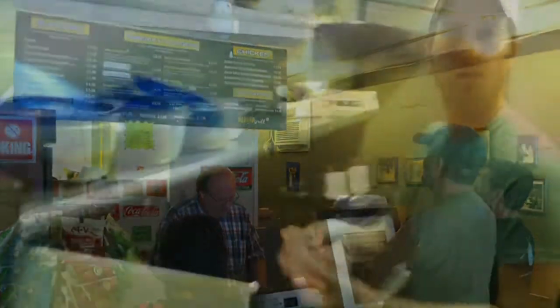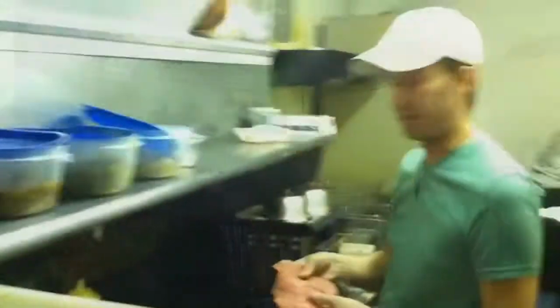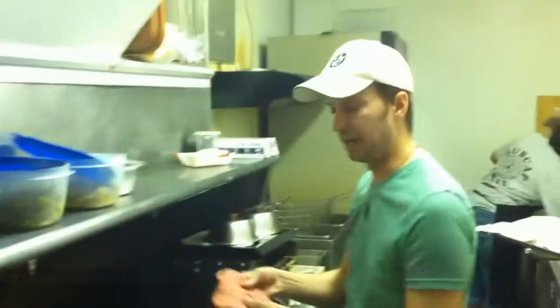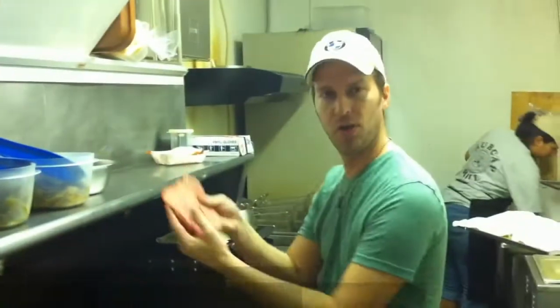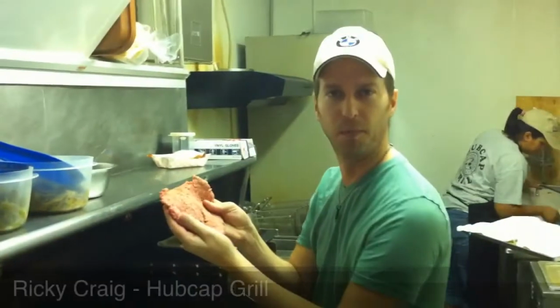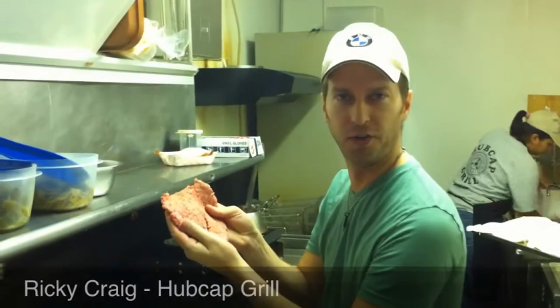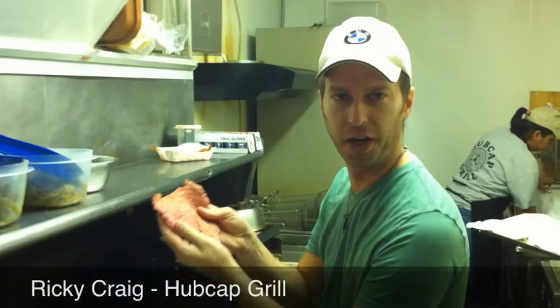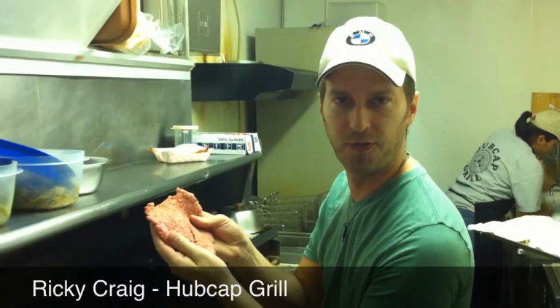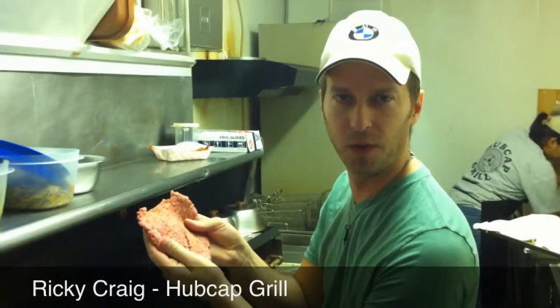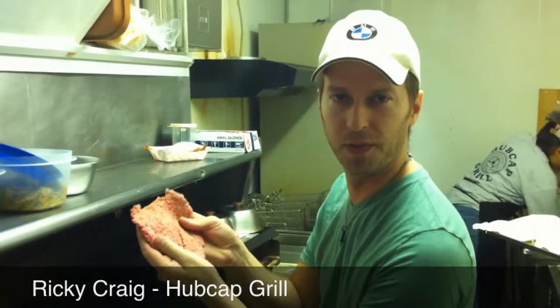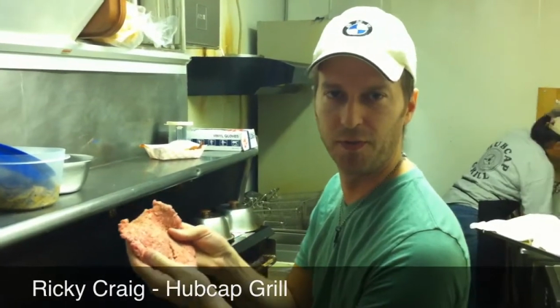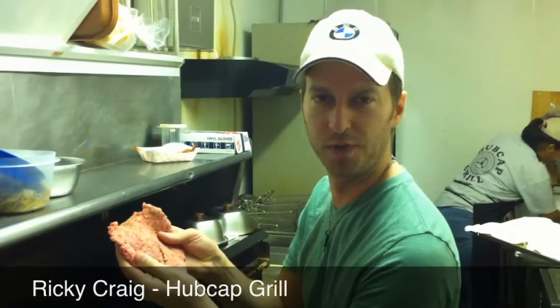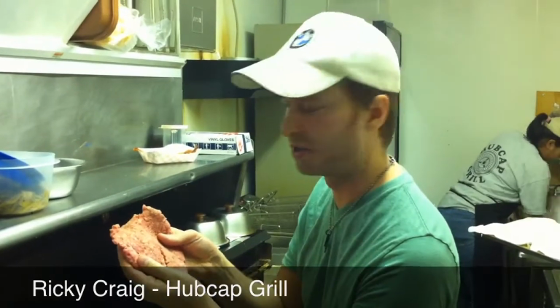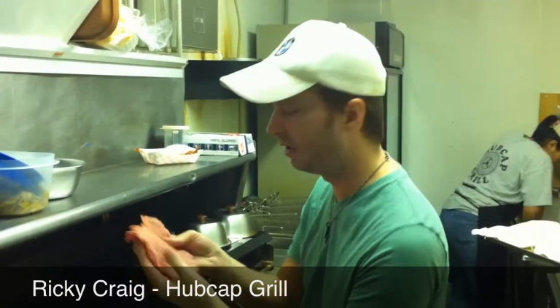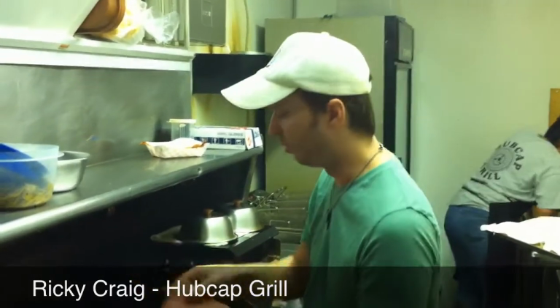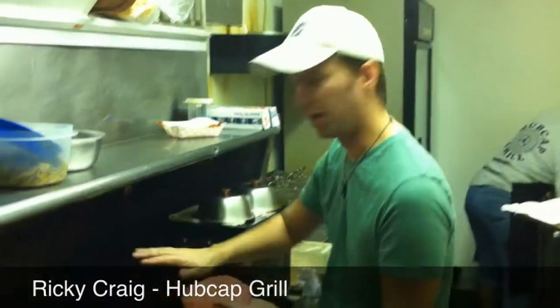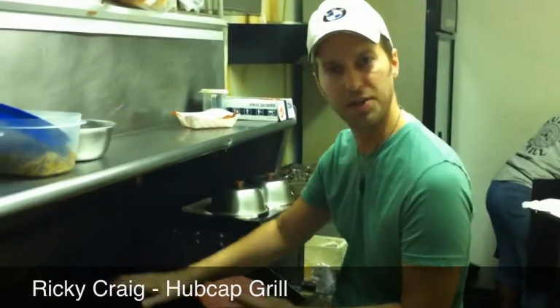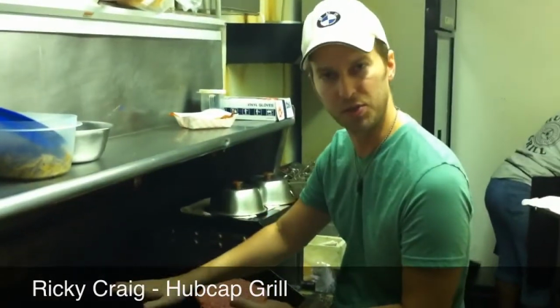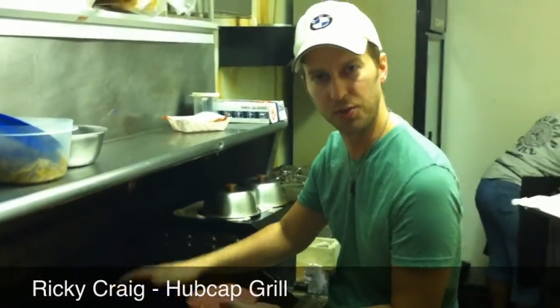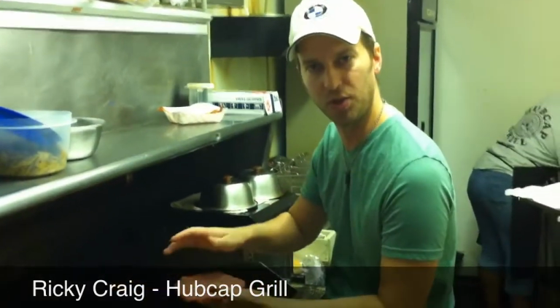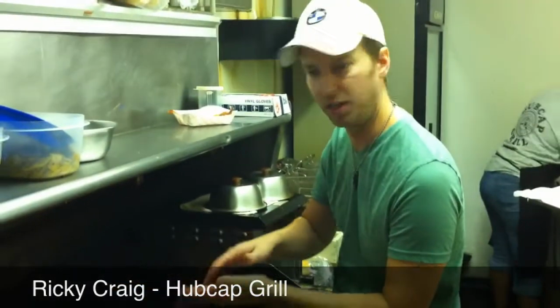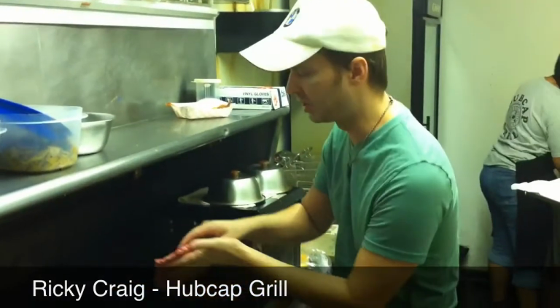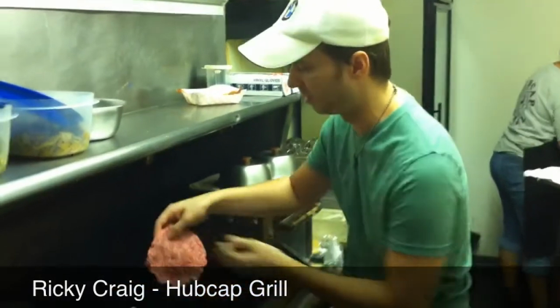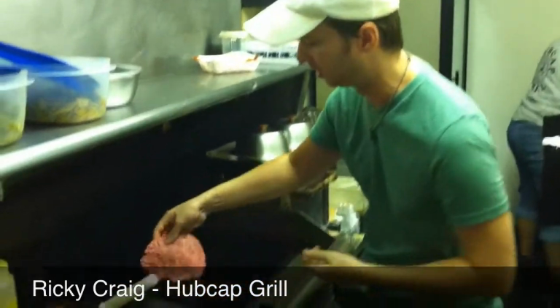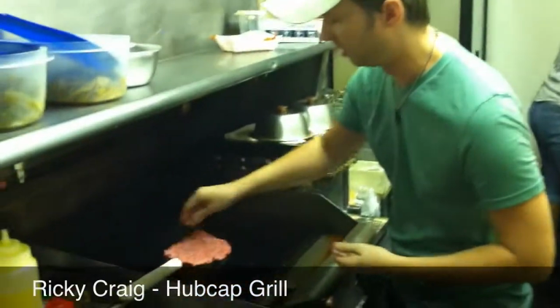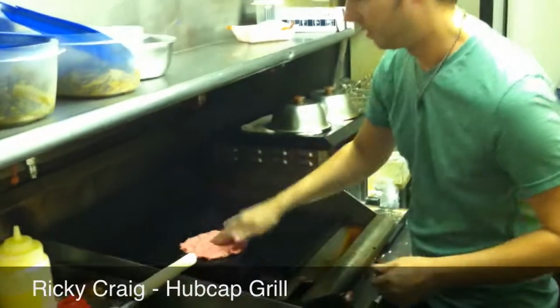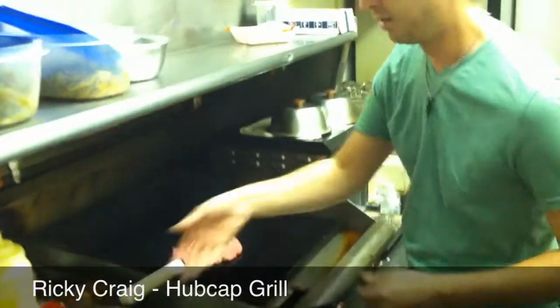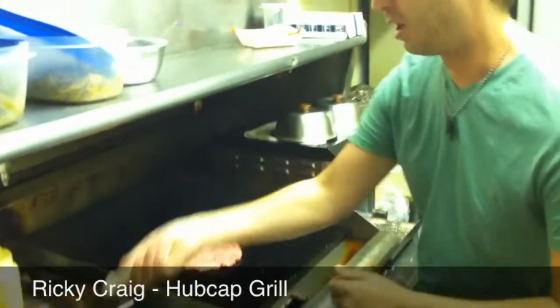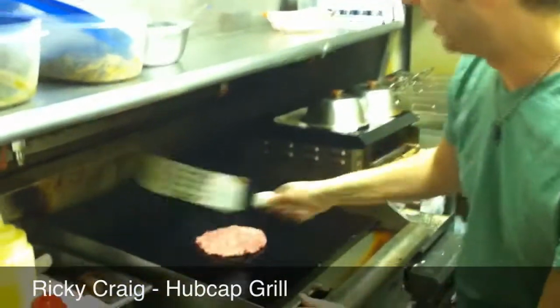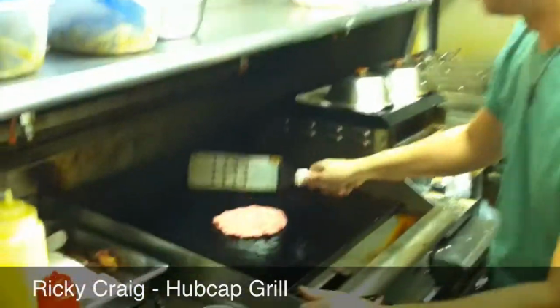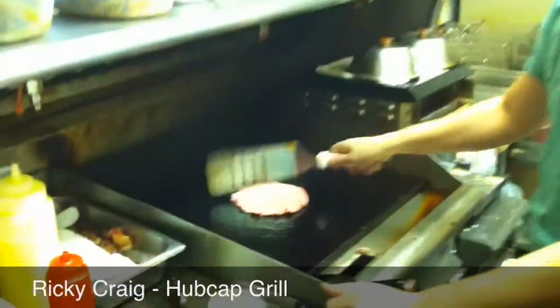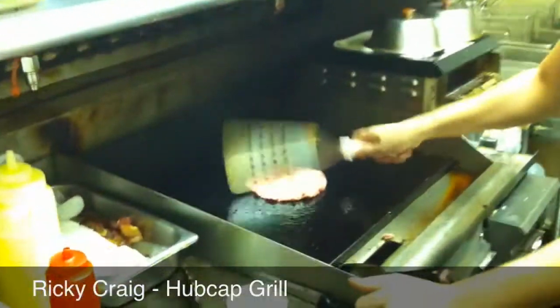Welcome to Hup Tap Grill. Our burgers are hand formed, never frozen fresh beef. We use a hot temperature on the grill to get a good sear on the meat. All patties are hand formed.